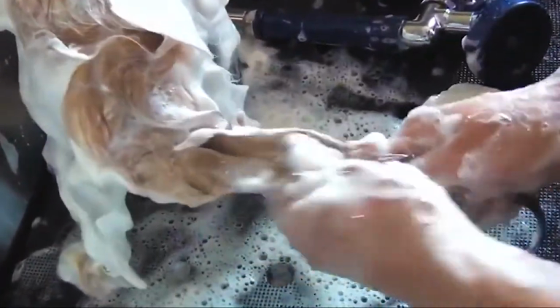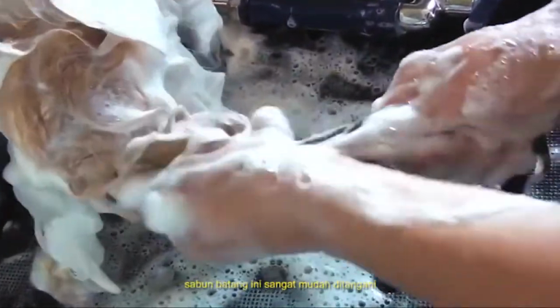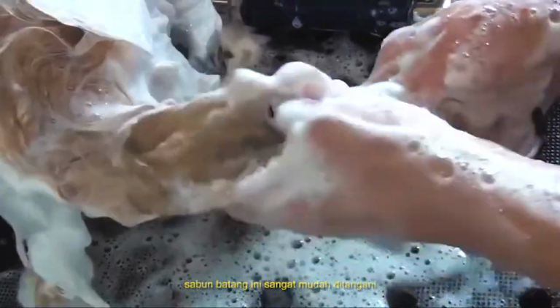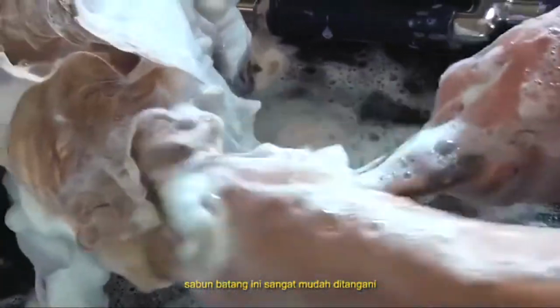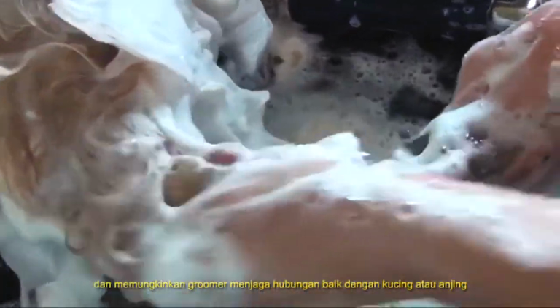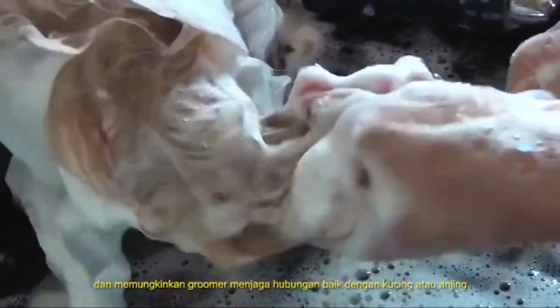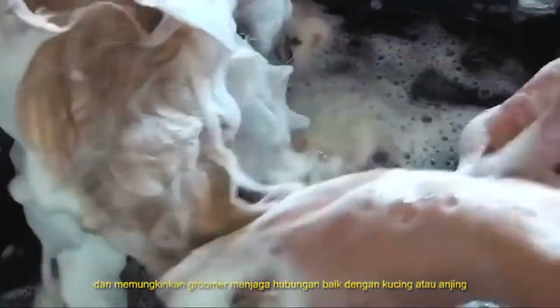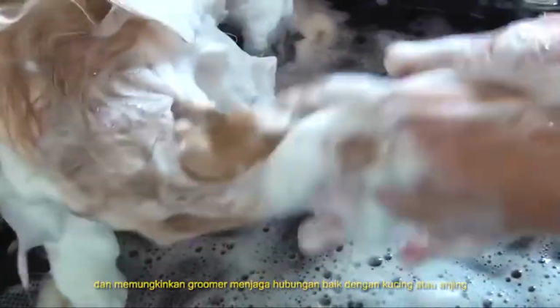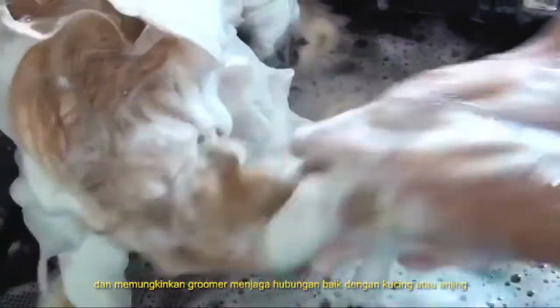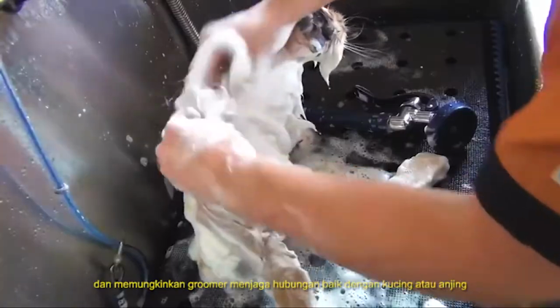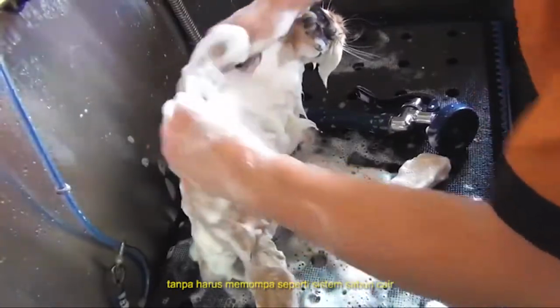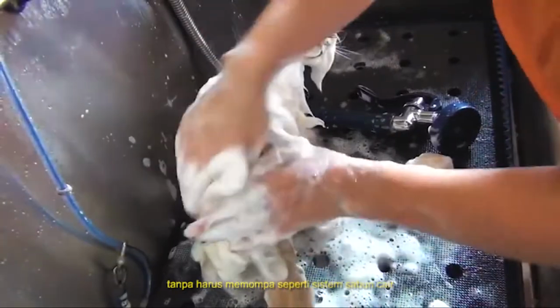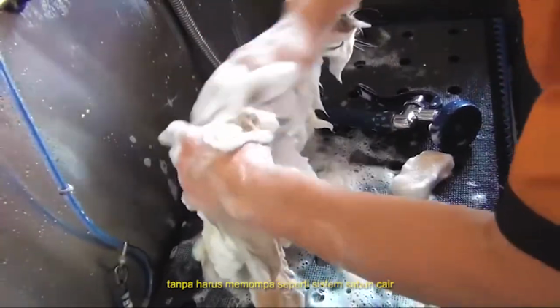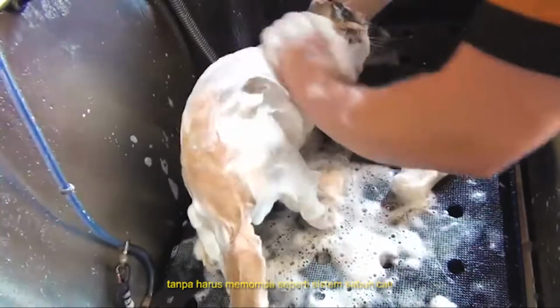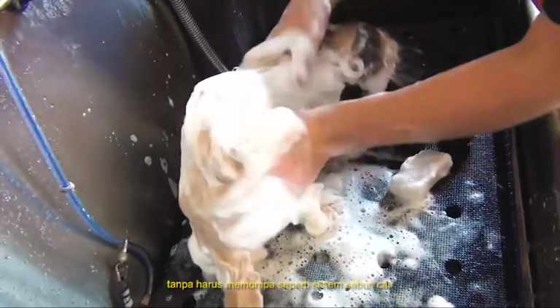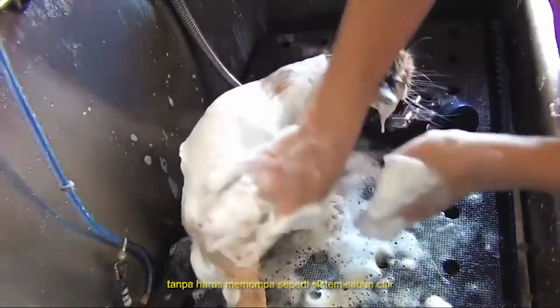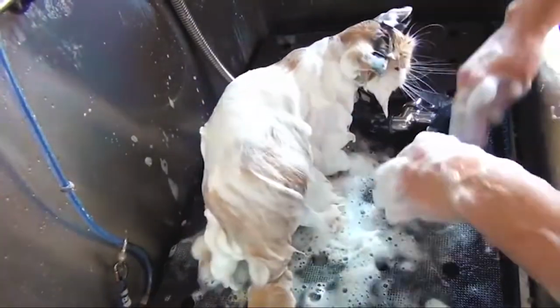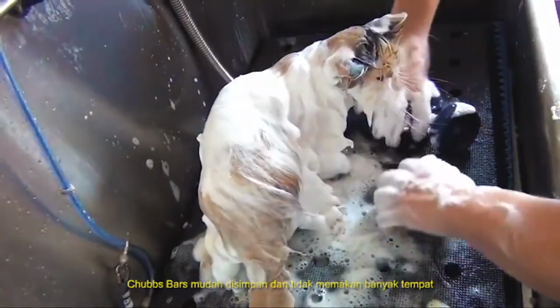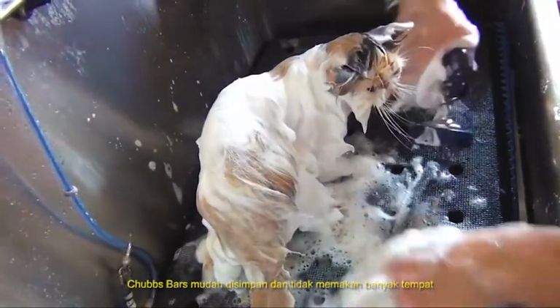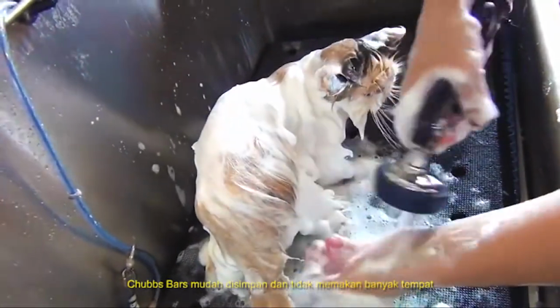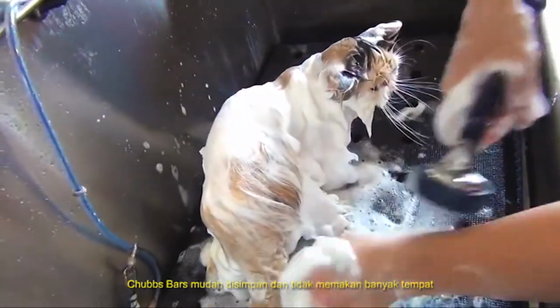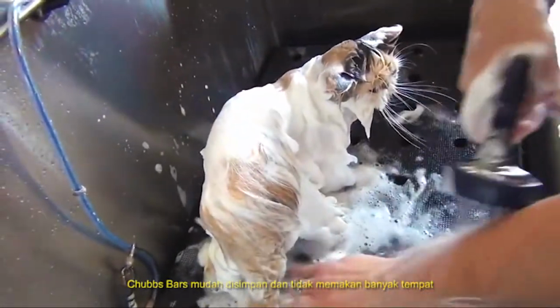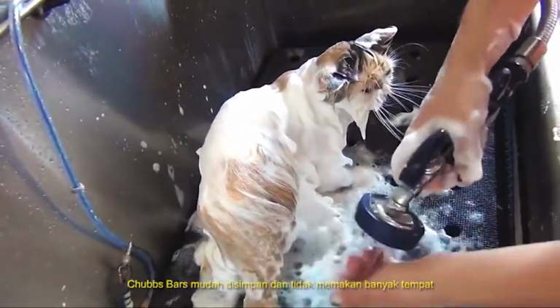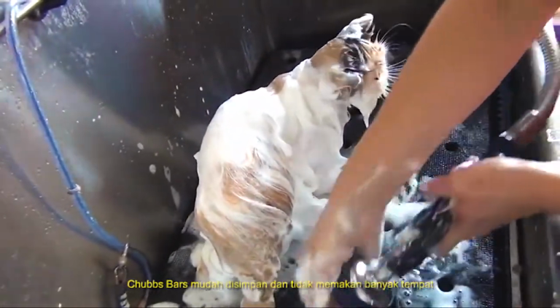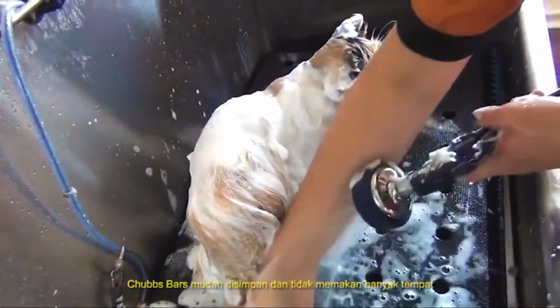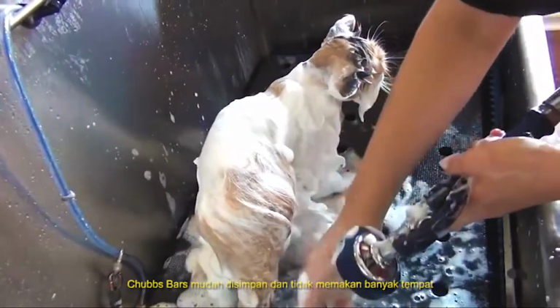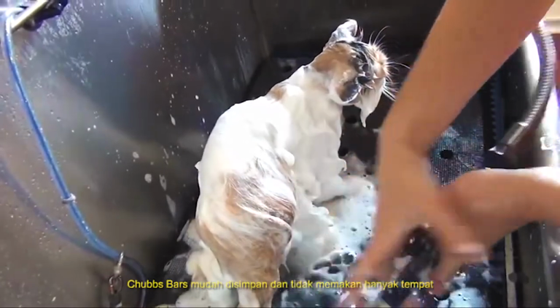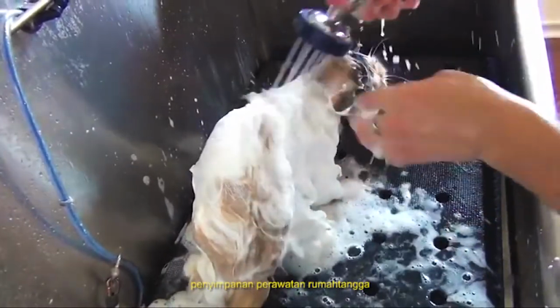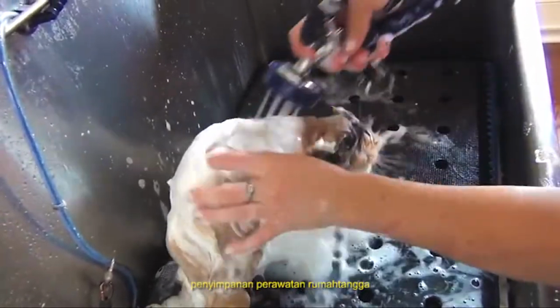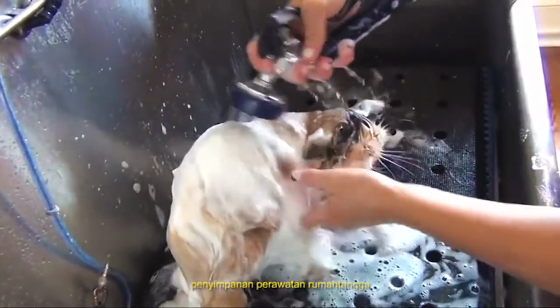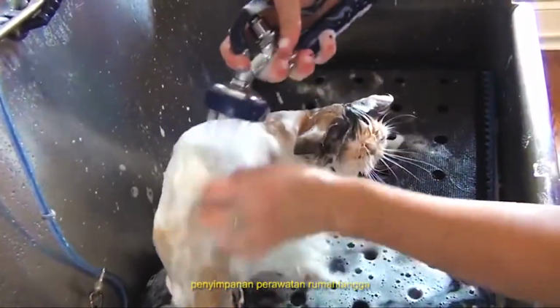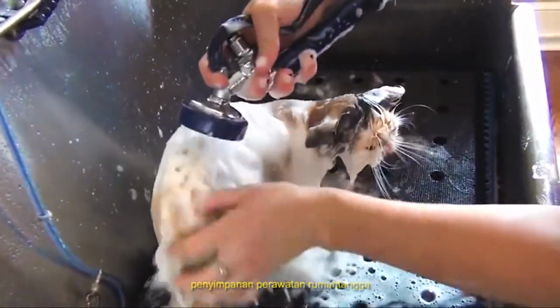The bar is easy to handle and allows a groomer to maintain contact with a cat or dog without travel pumps or bathing systems. The Chubbs Bar also saves space and makes storage and transportation convenient for the salon, mobile or house call groomer.